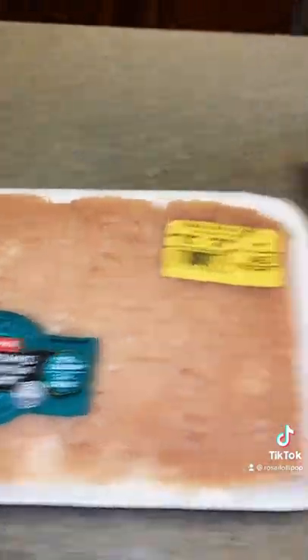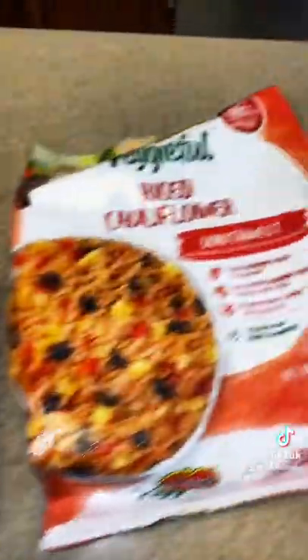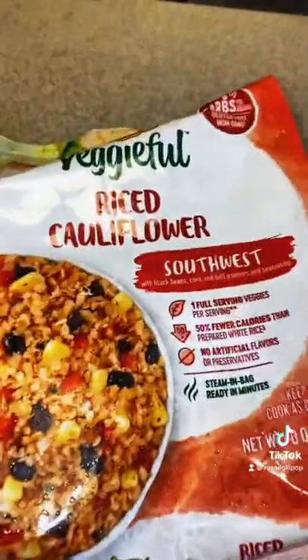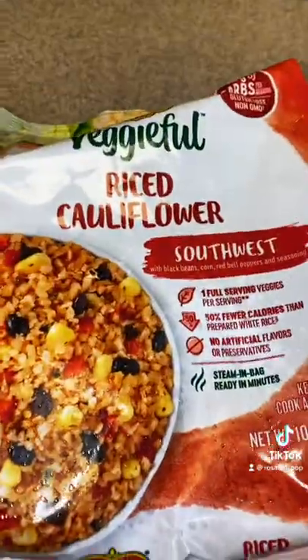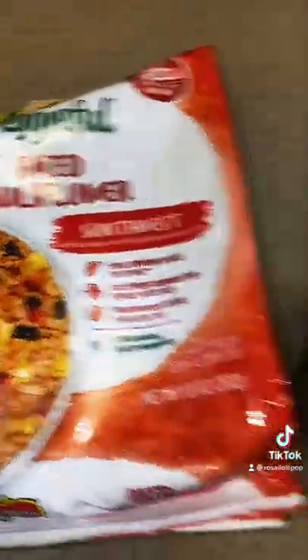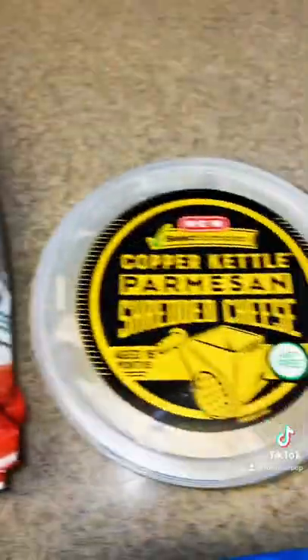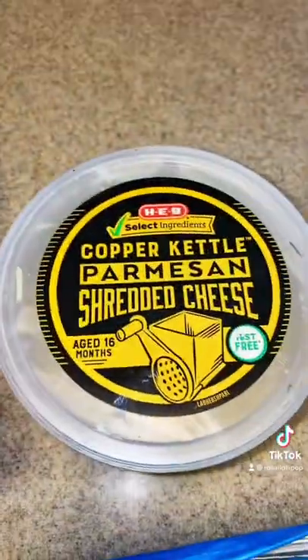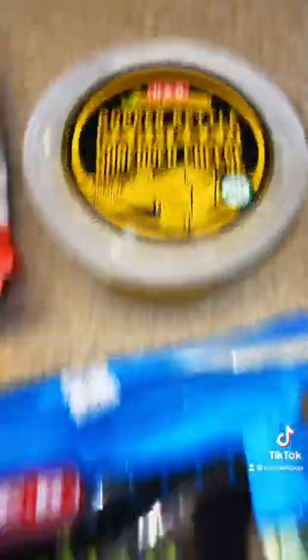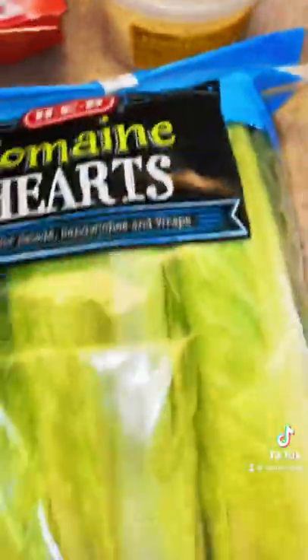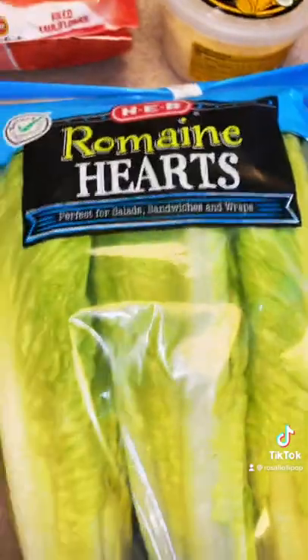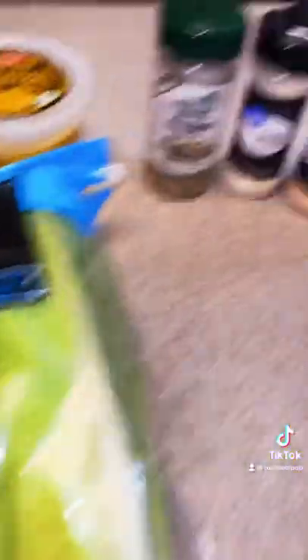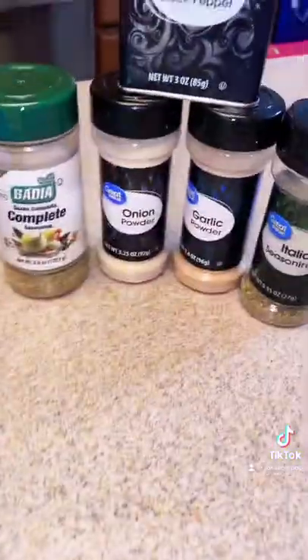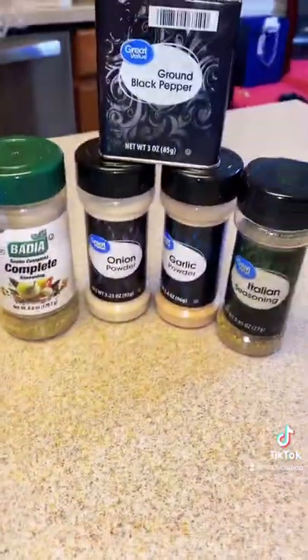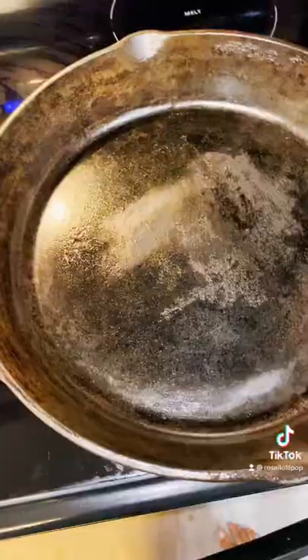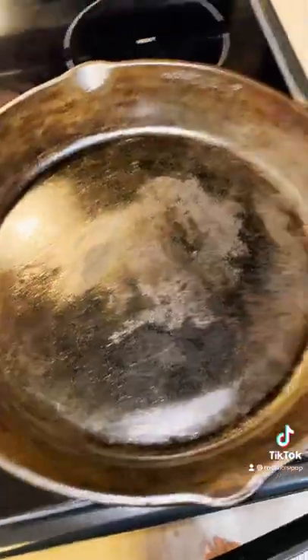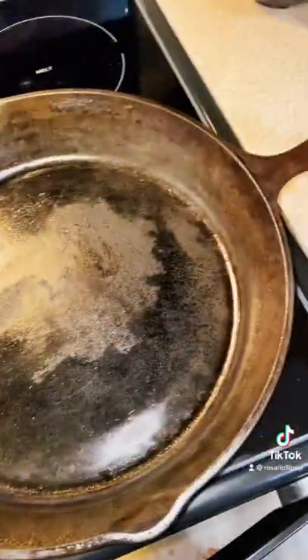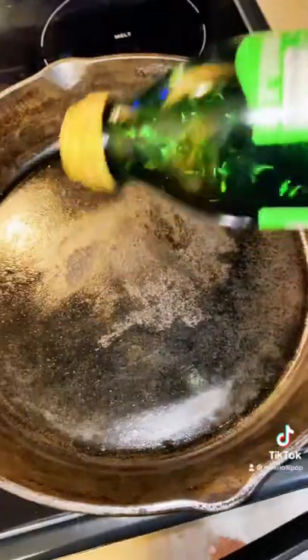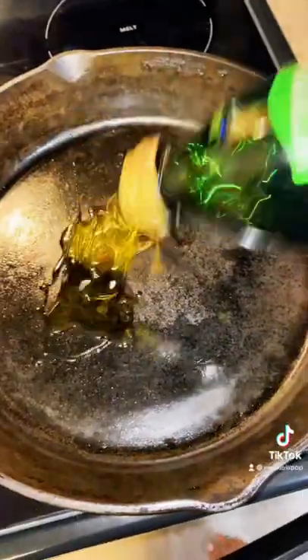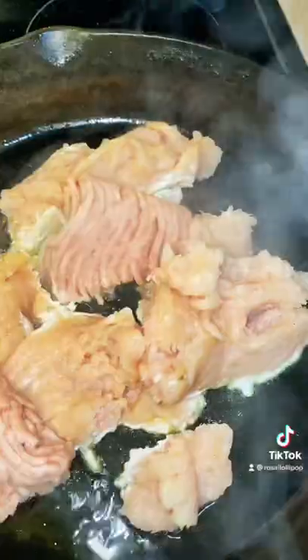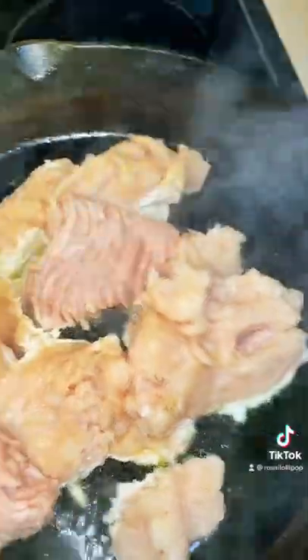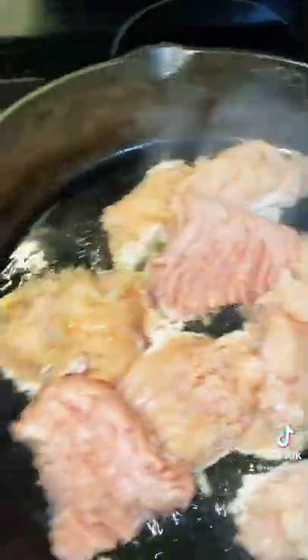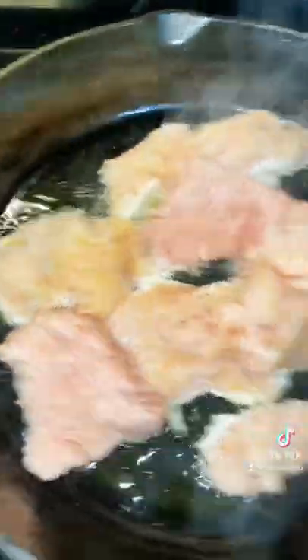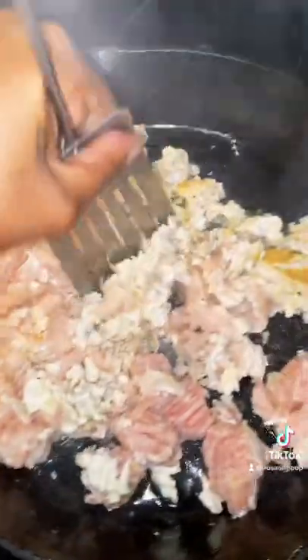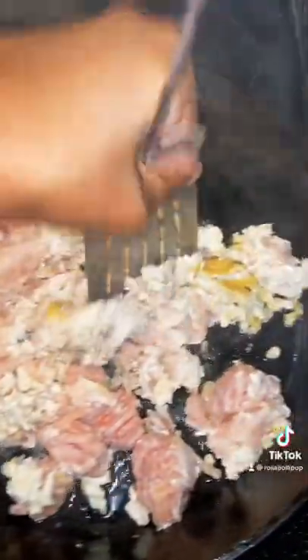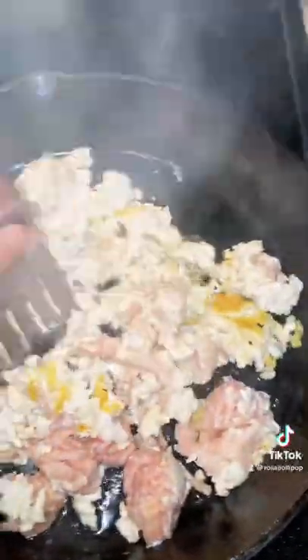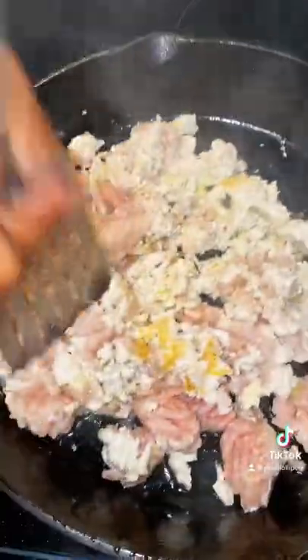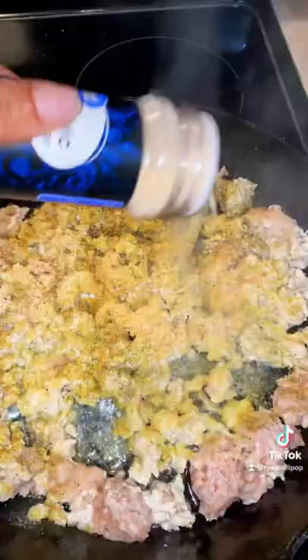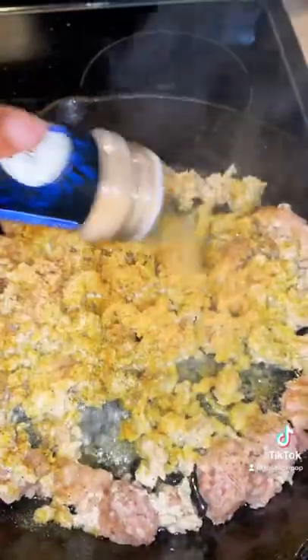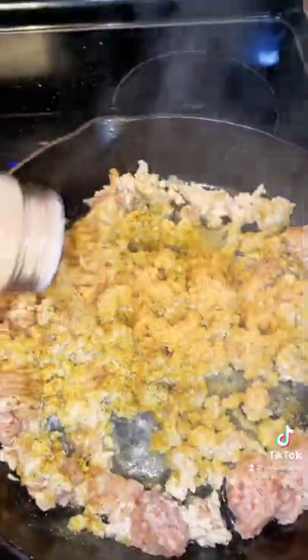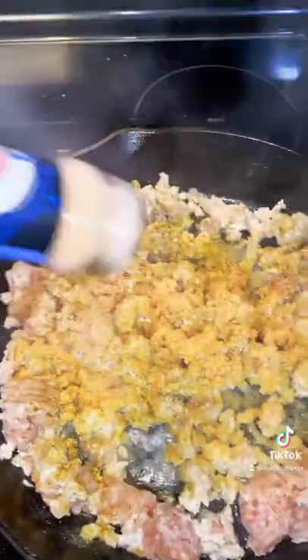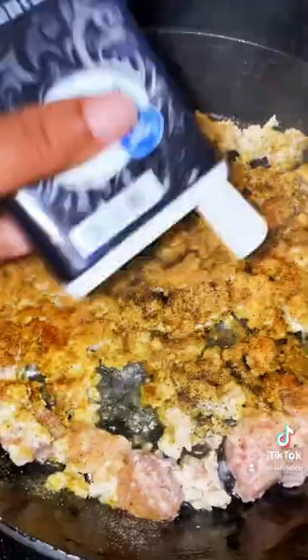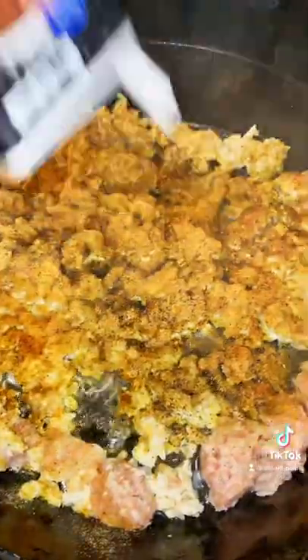You will need olive oil, ground chicken breasts, cauliflower rice — the southwestern kind — romaine hearts, parmesan cheese, and the seasonings of your choice. Just make sure you have Italian seasoning included because we want the Italian flavor.